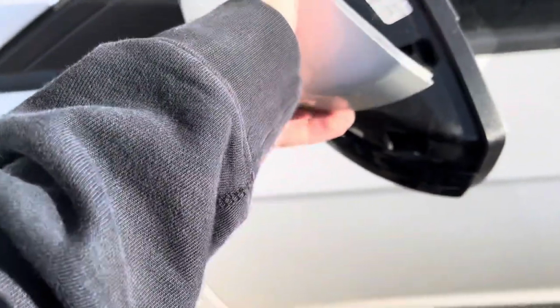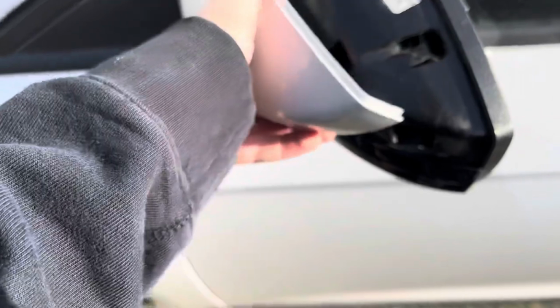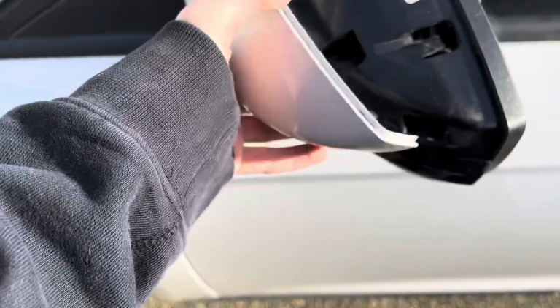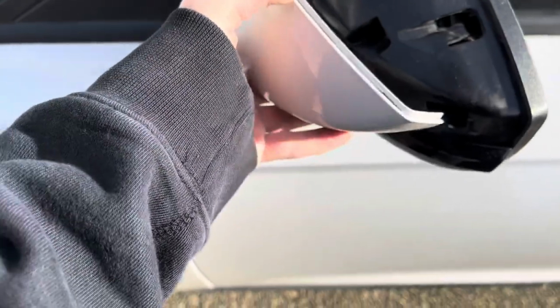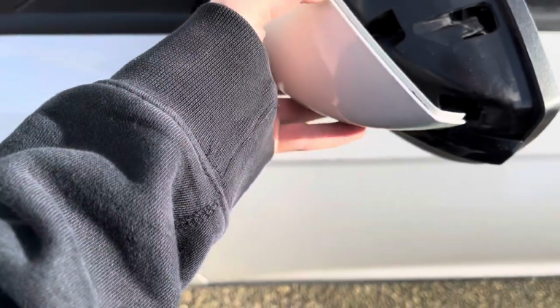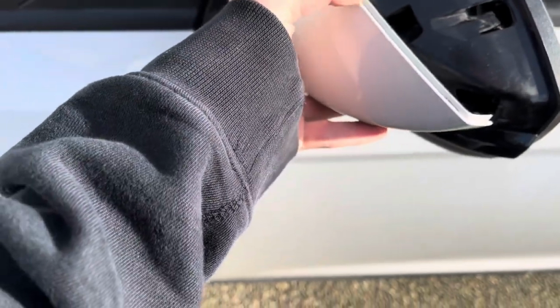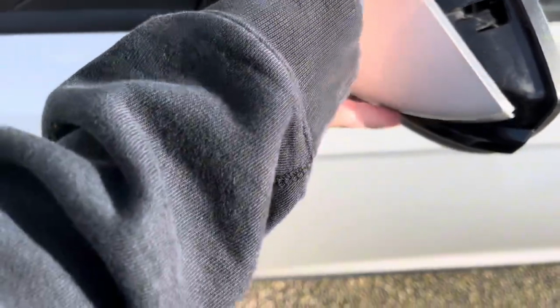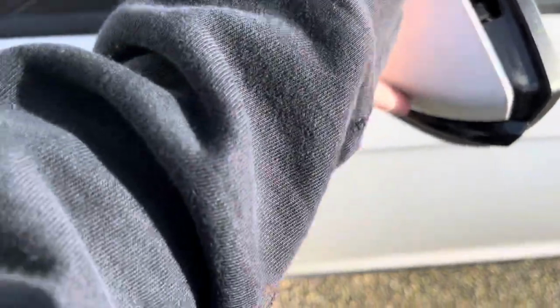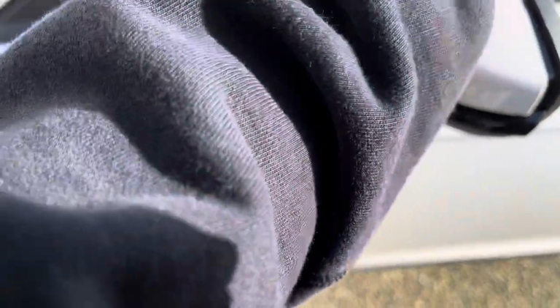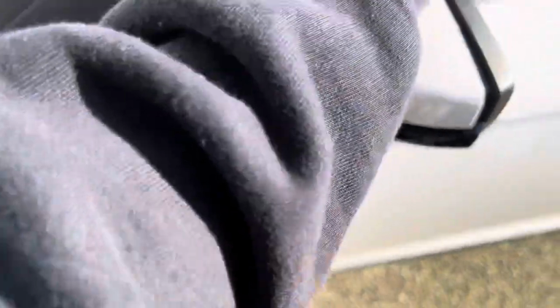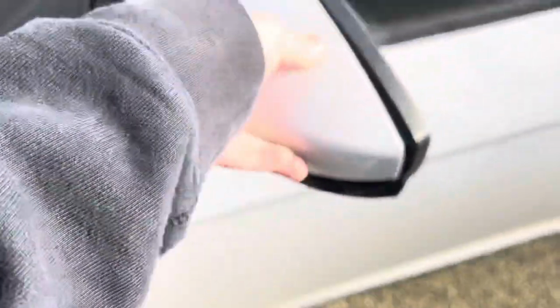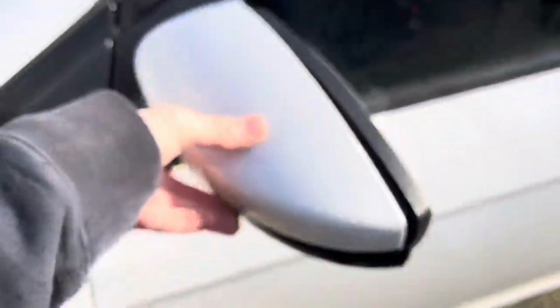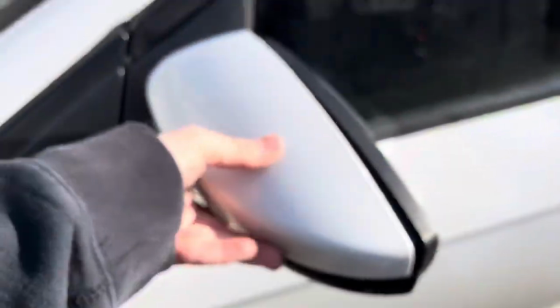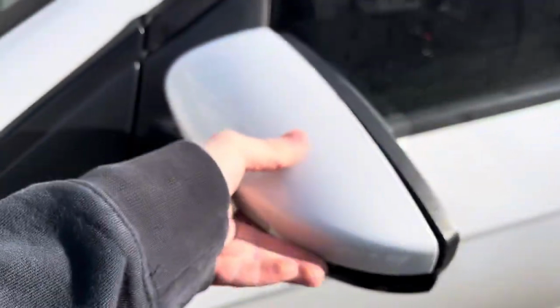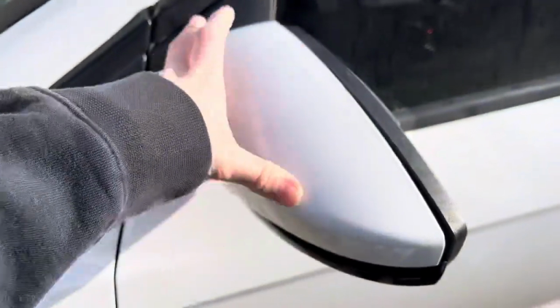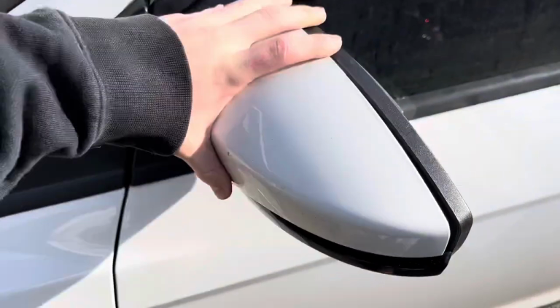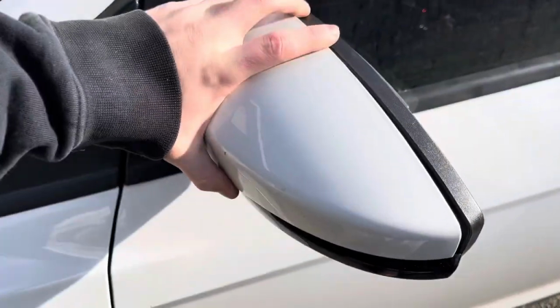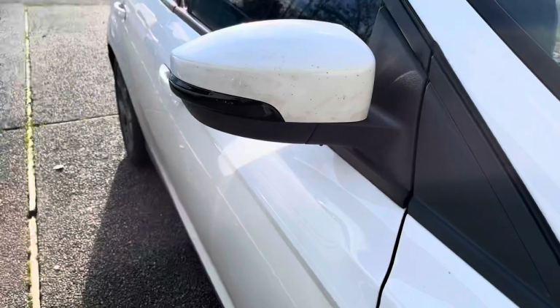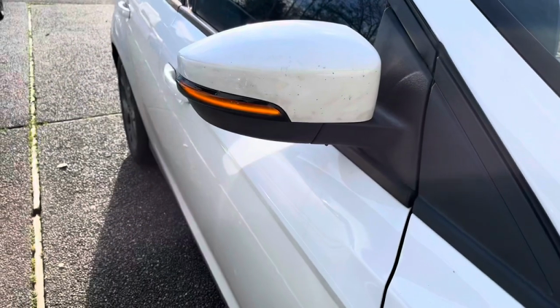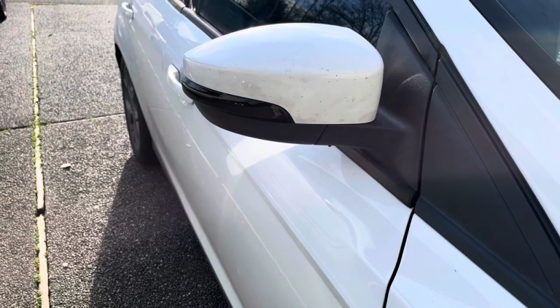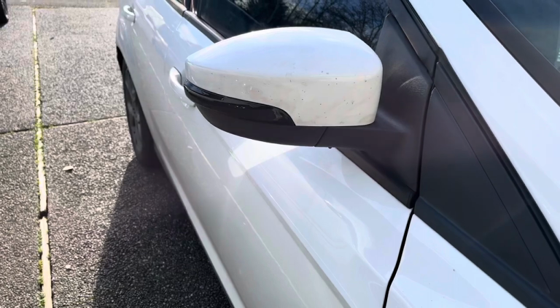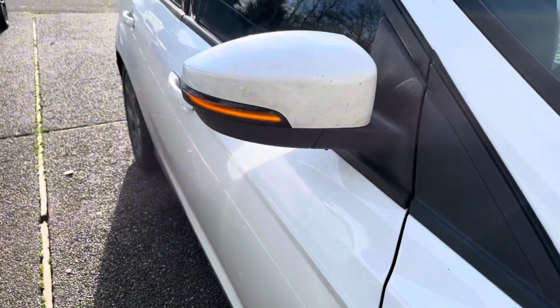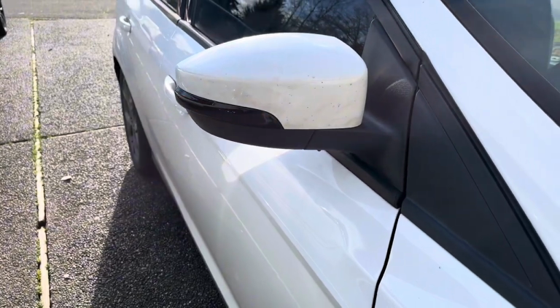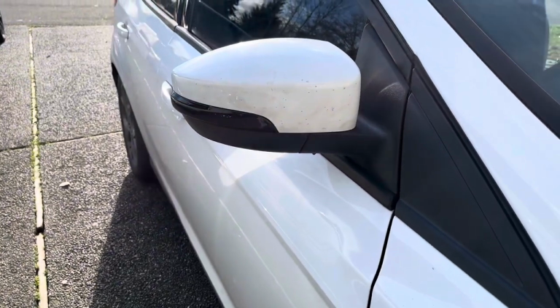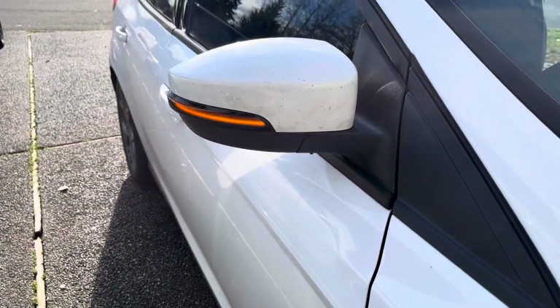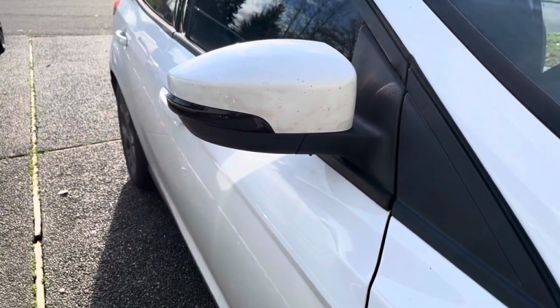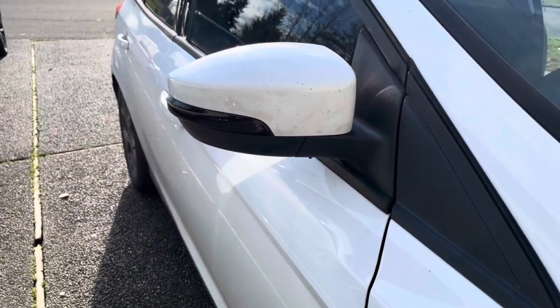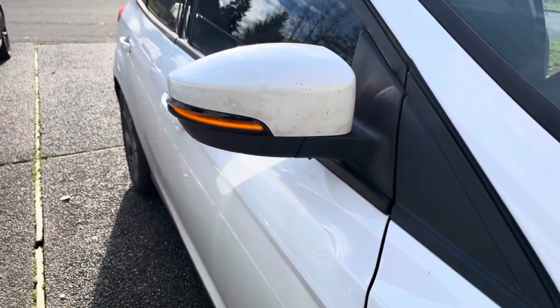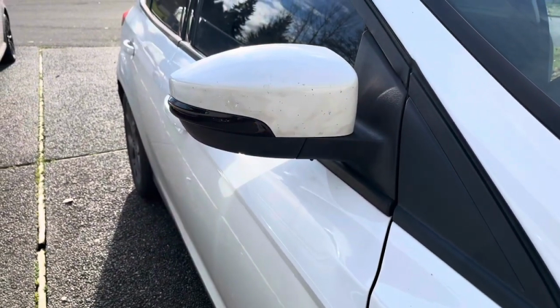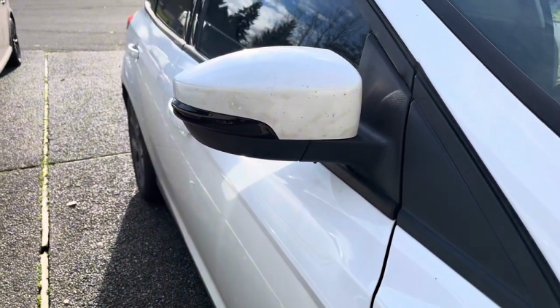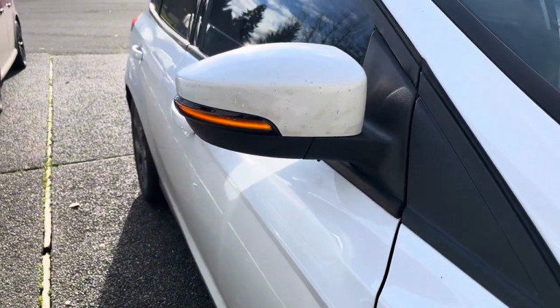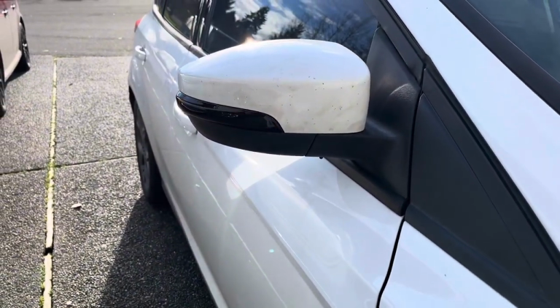Mine wasn't seated fully the first time — it almost fell out while I was driving. Looks a lot better with sequential.